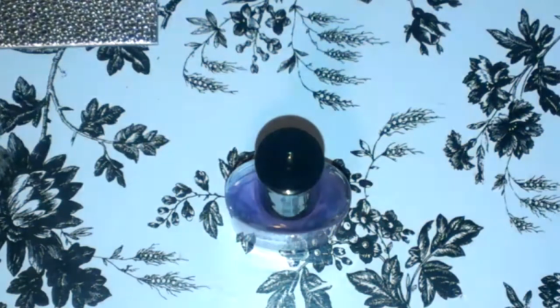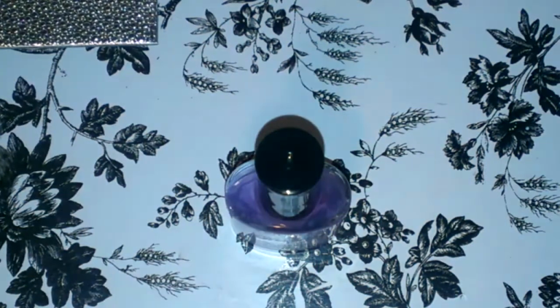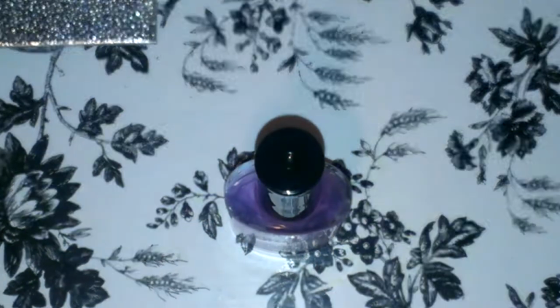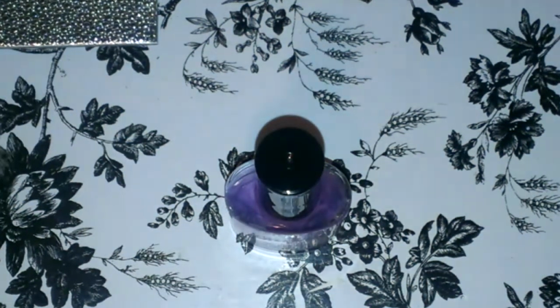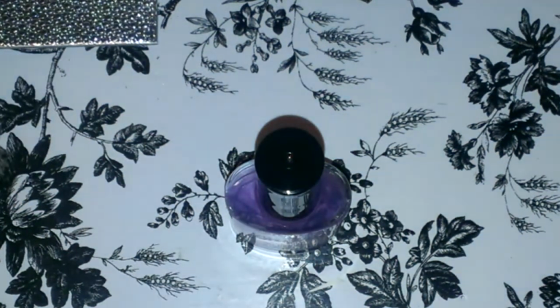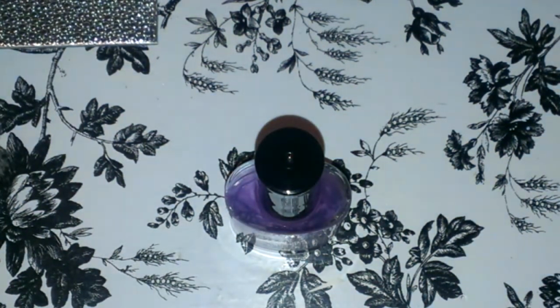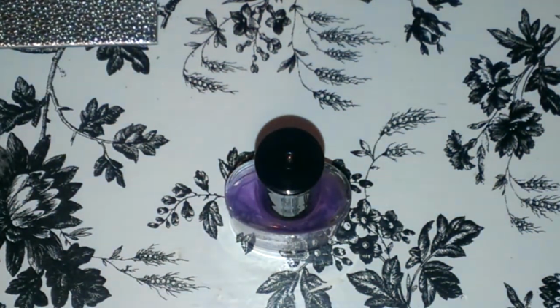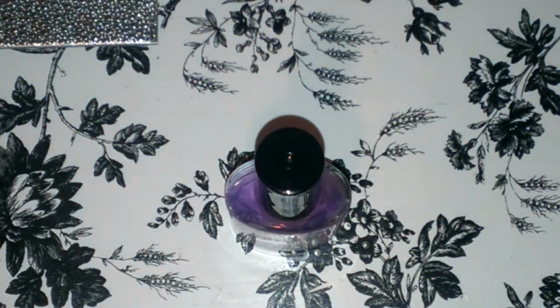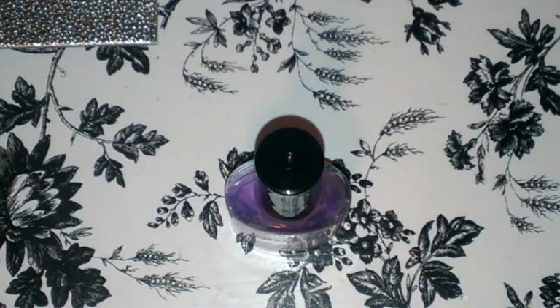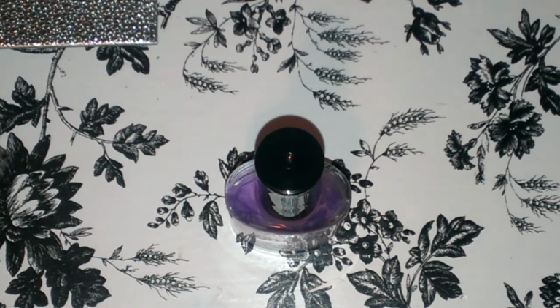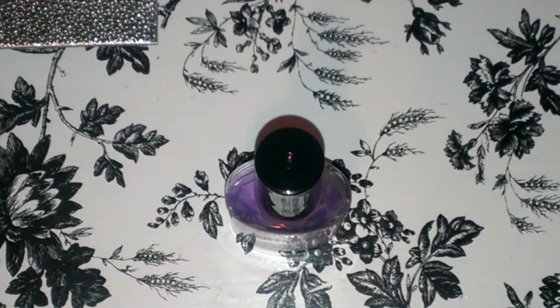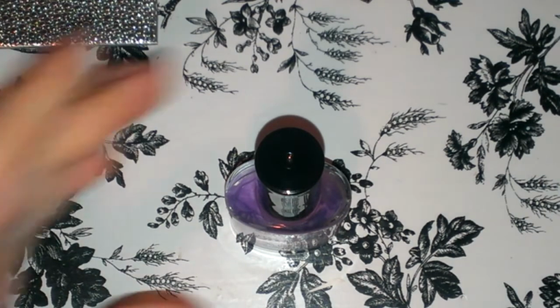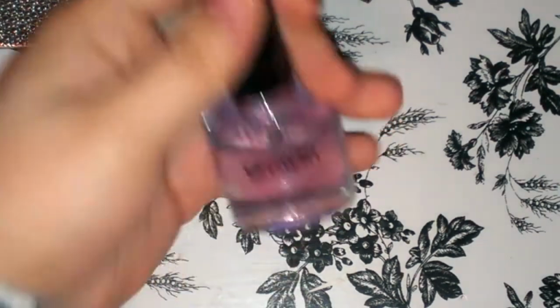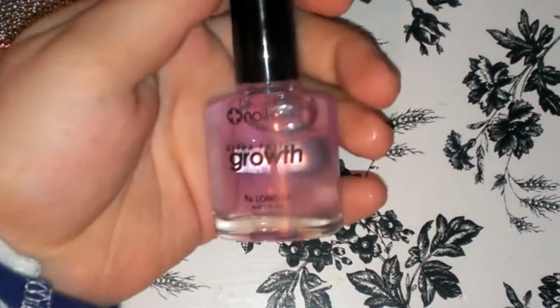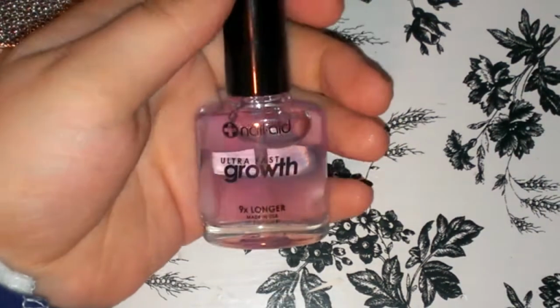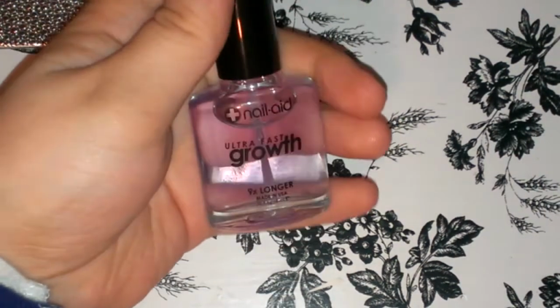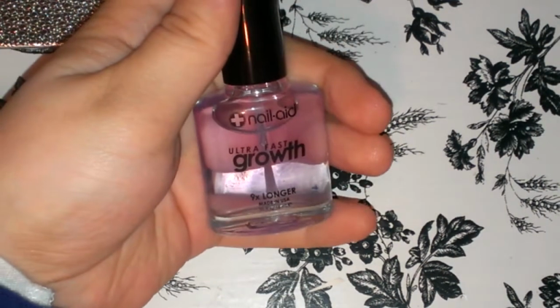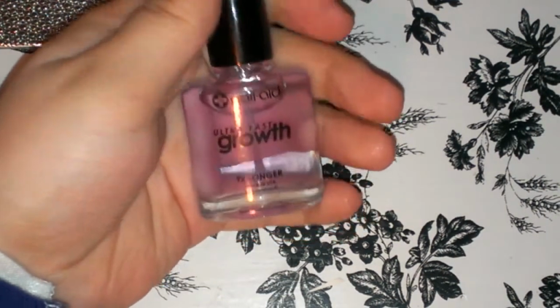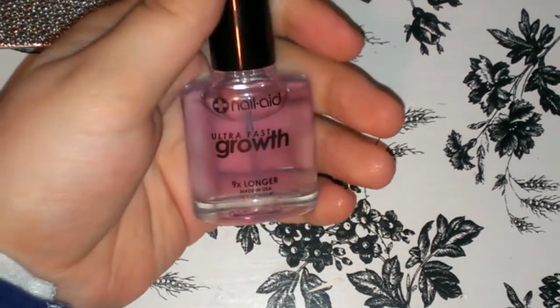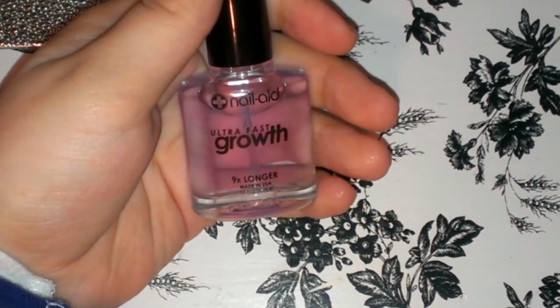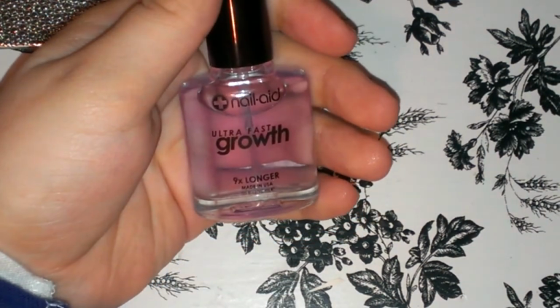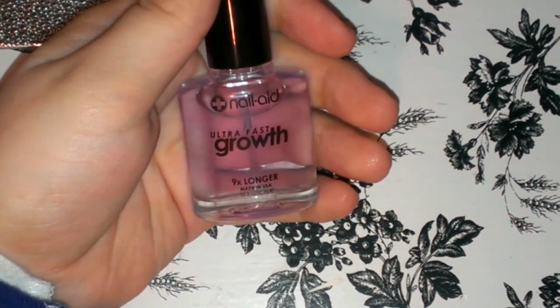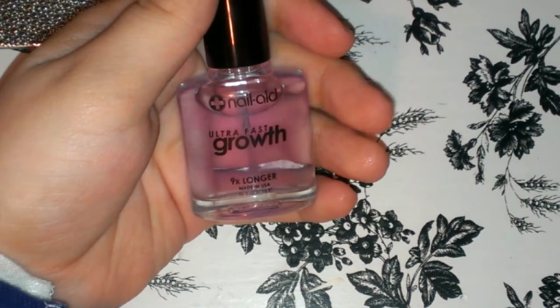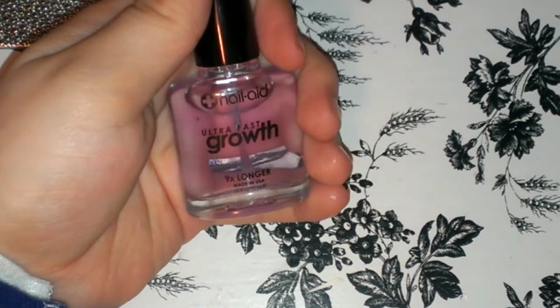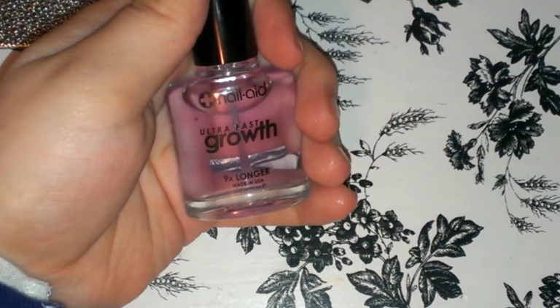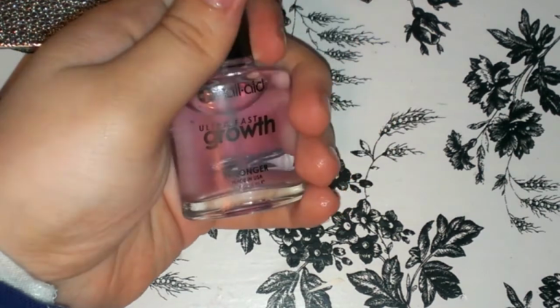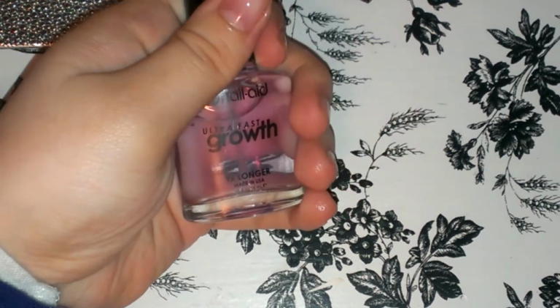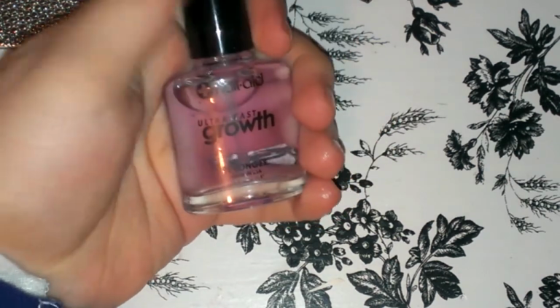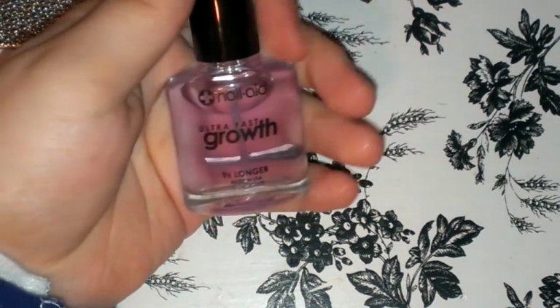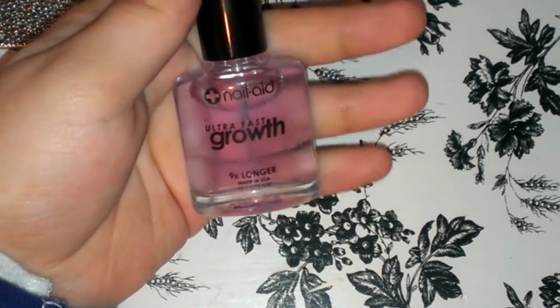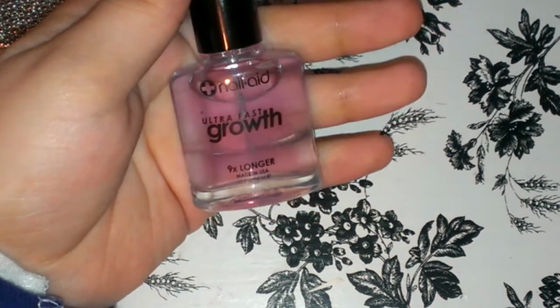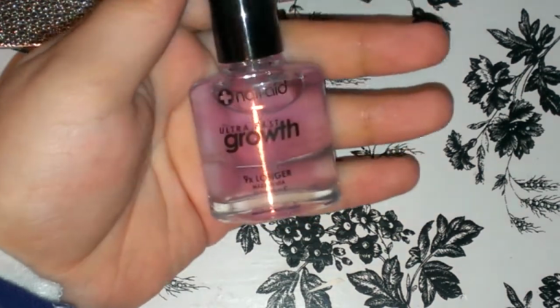Hi ladies, so today is my one week update on this nail product that I told you guys about from NailAid, and I'll show you guys my results really quick.